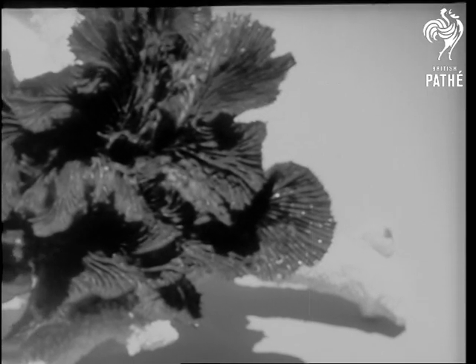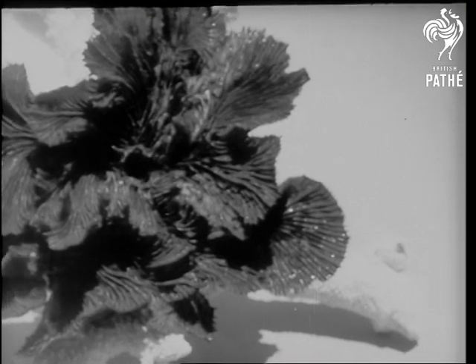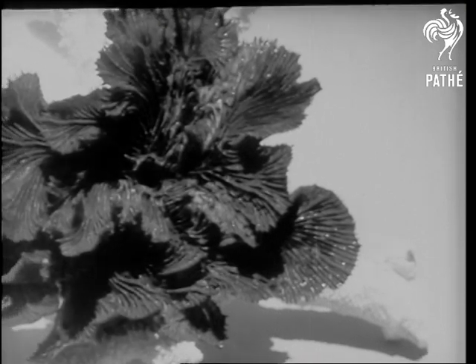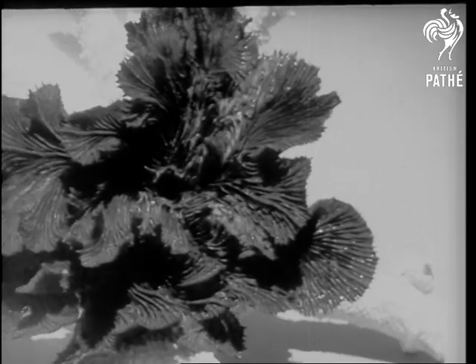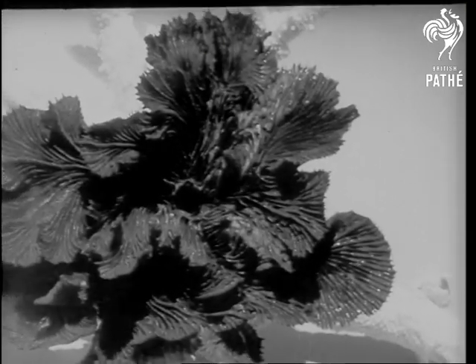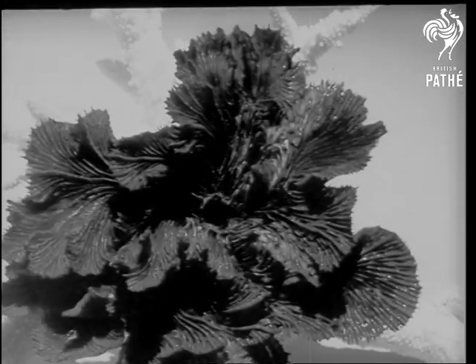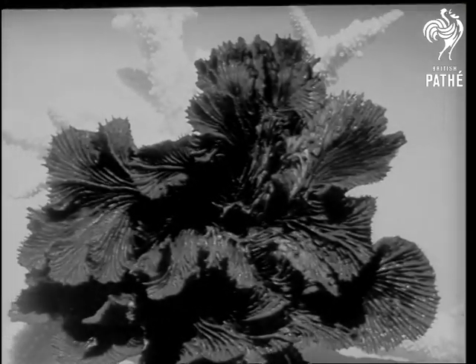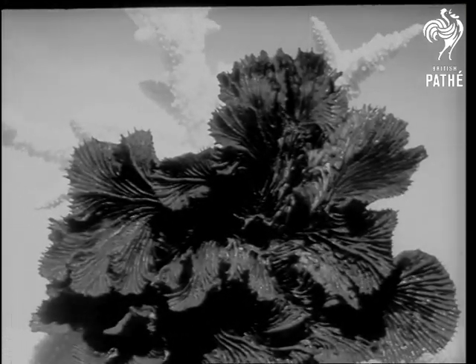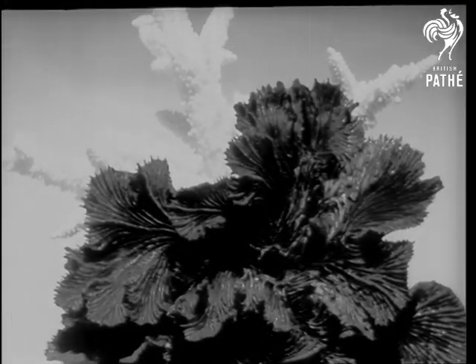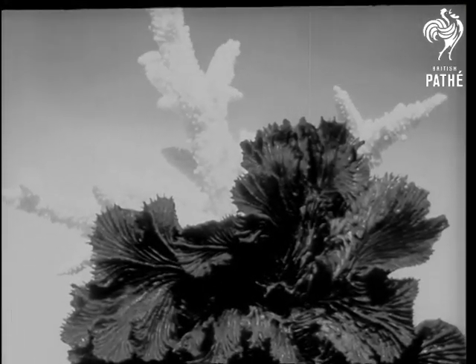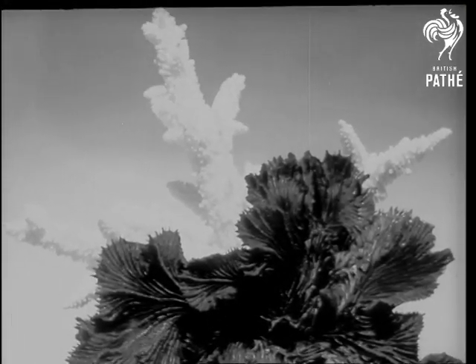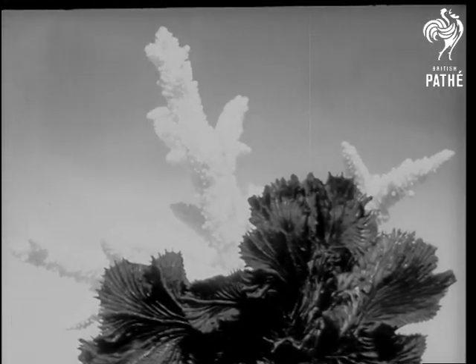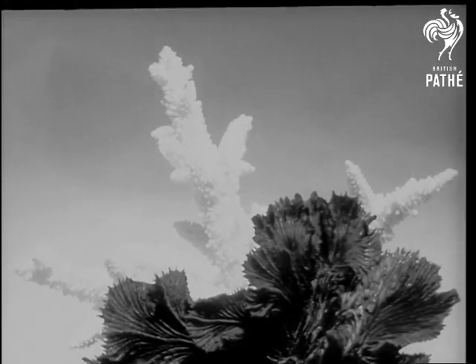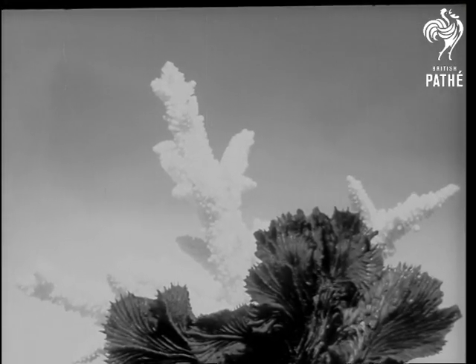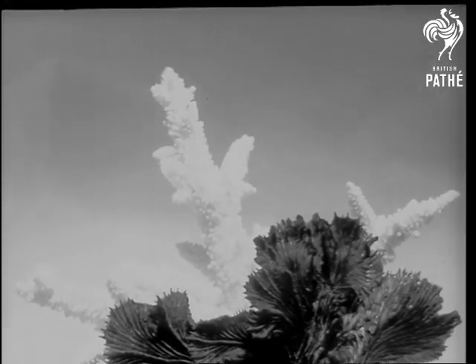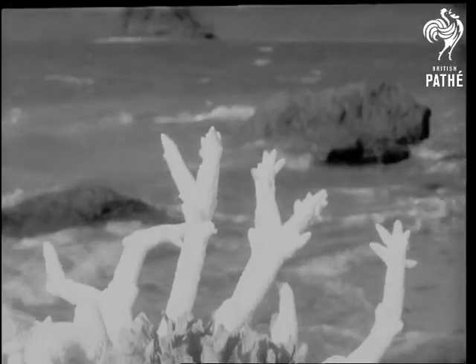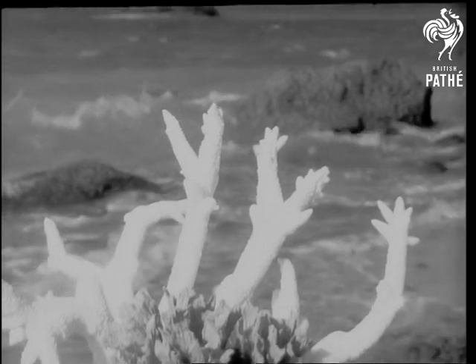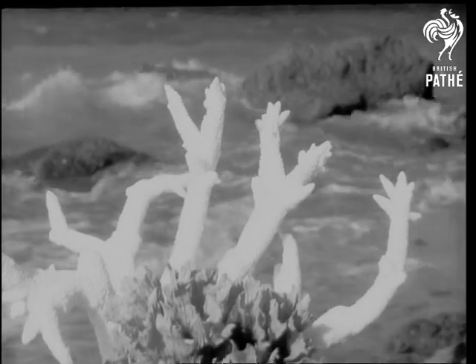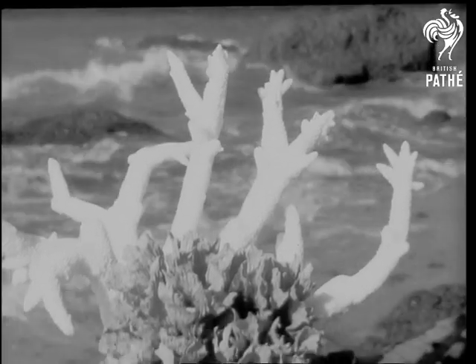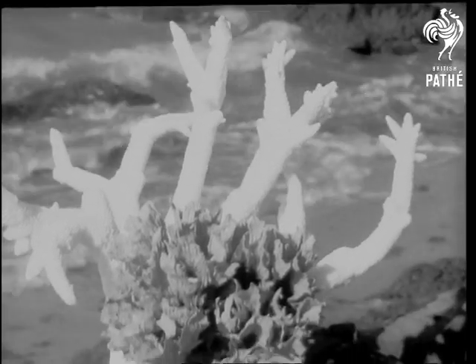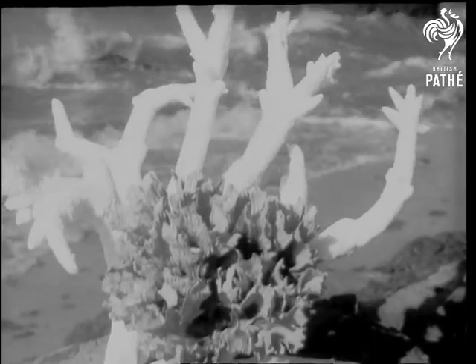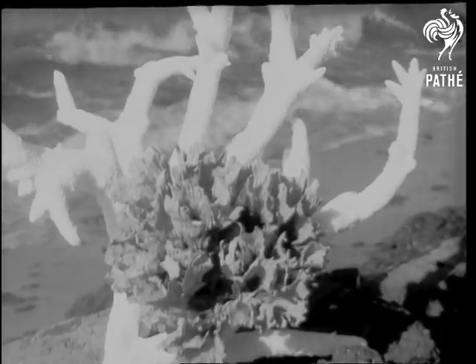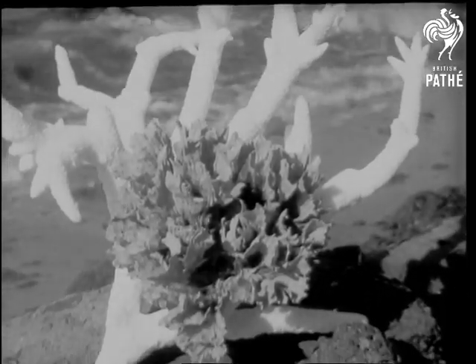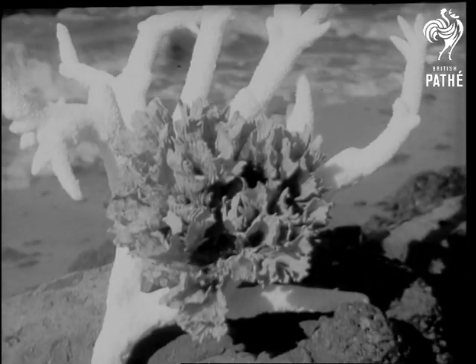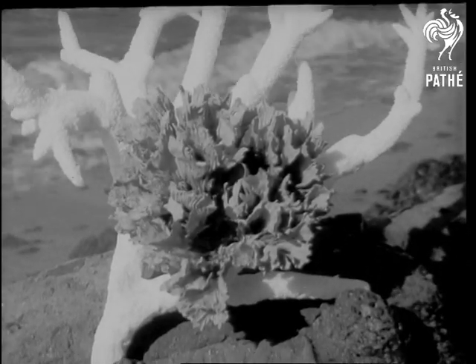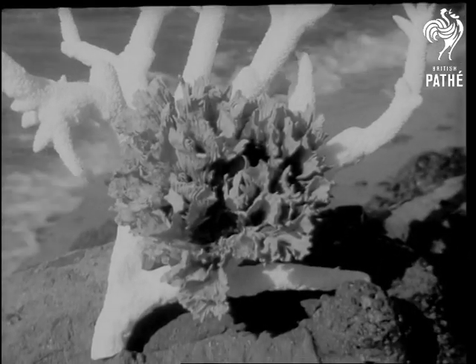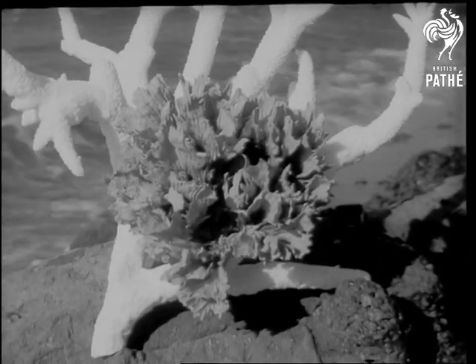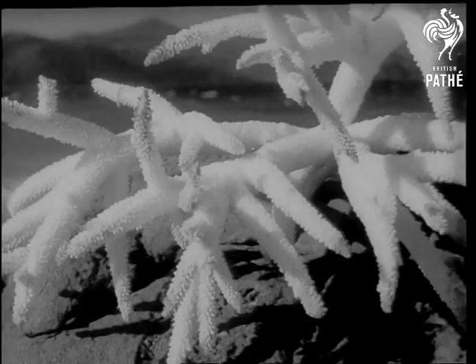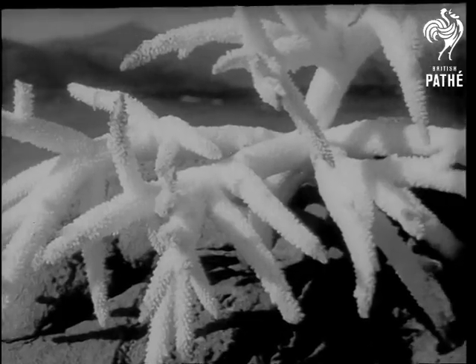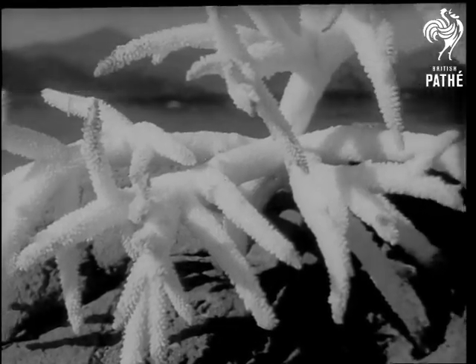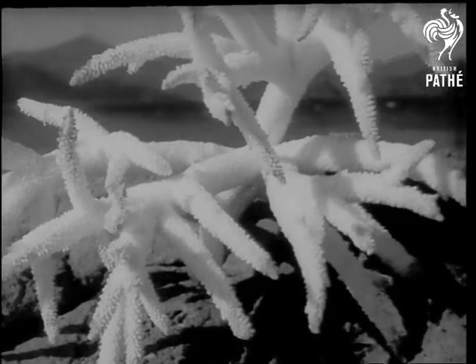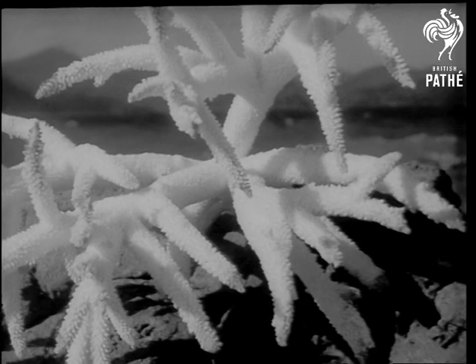The beauty of the barrier reef exported to many lands. Artistic wonders from below the seas go overseas as a result of the unique industry of a couple who live on Dent Island.